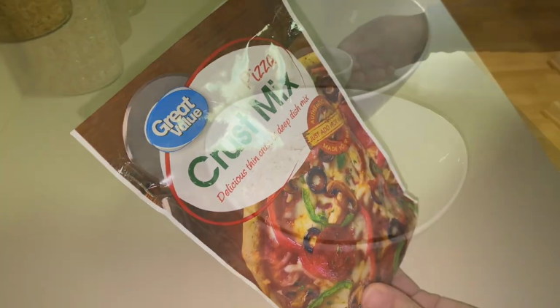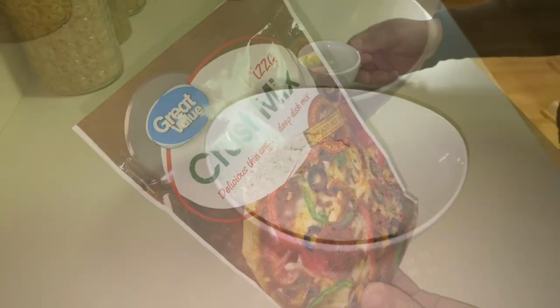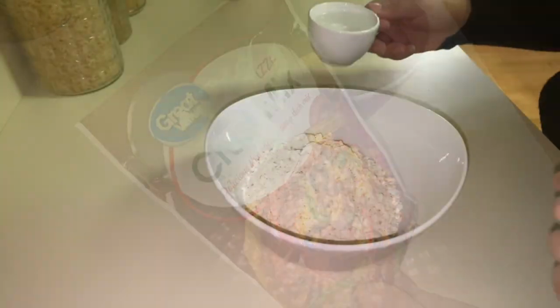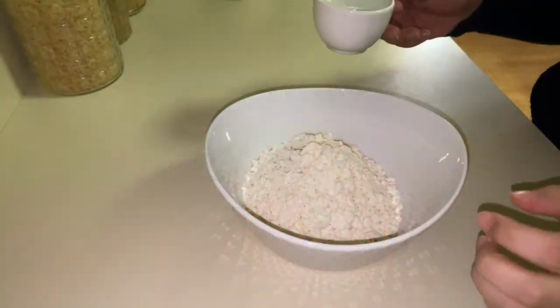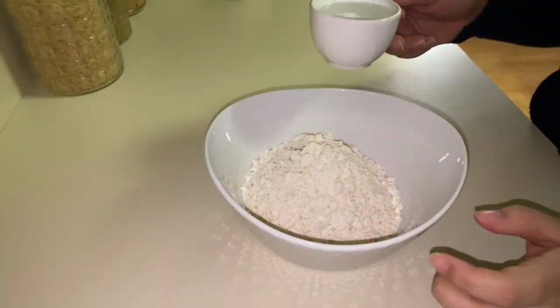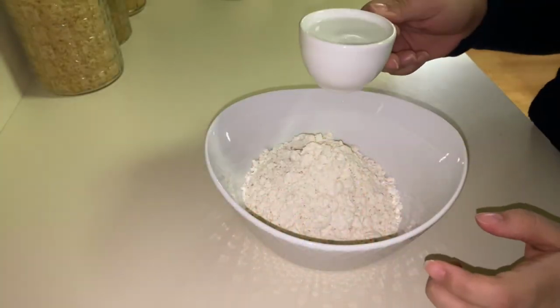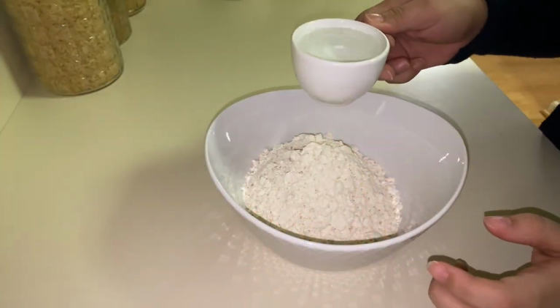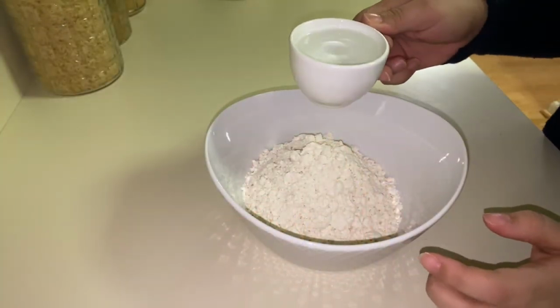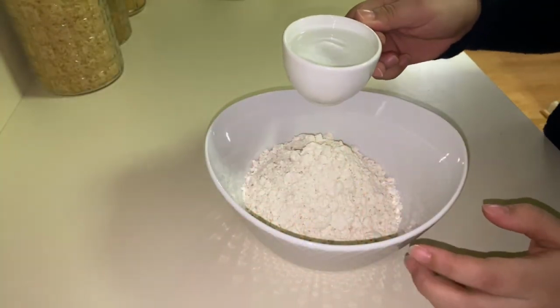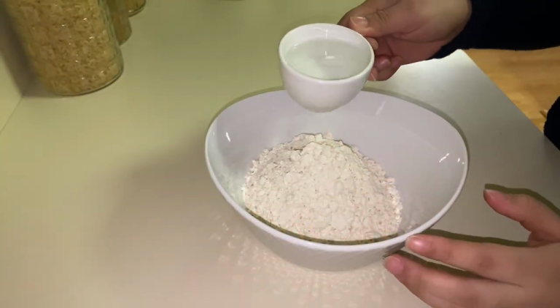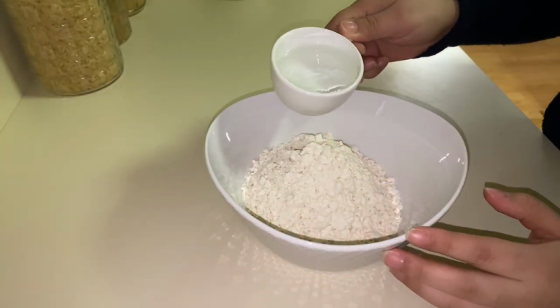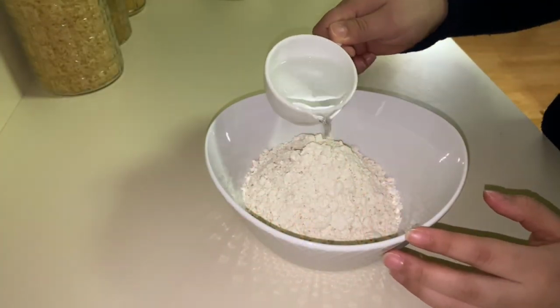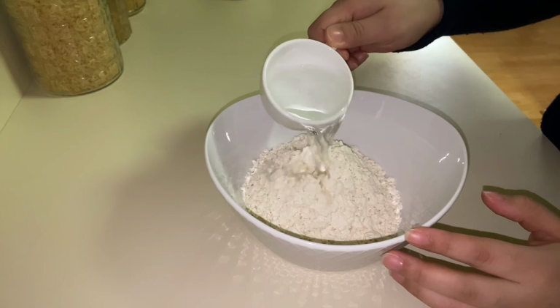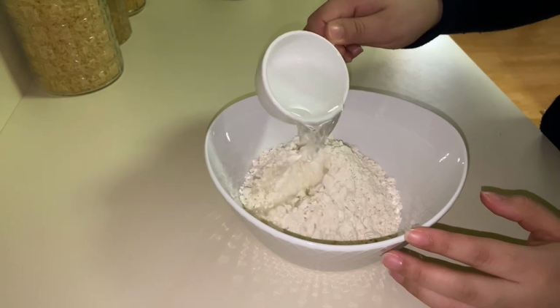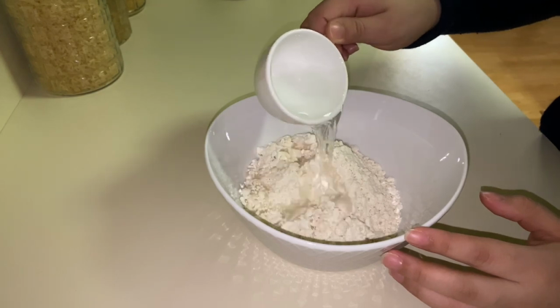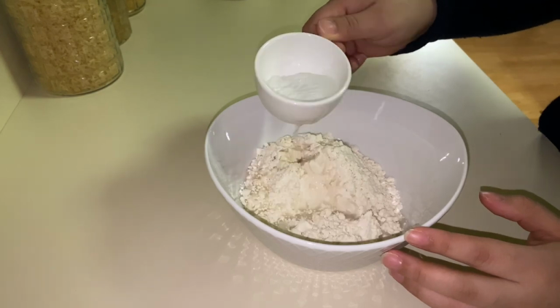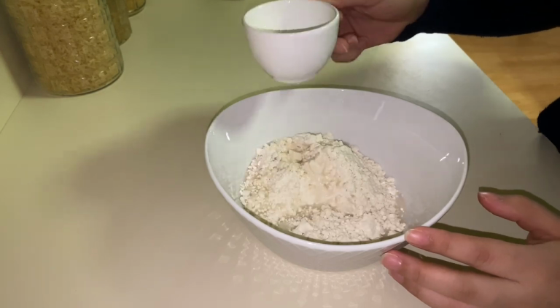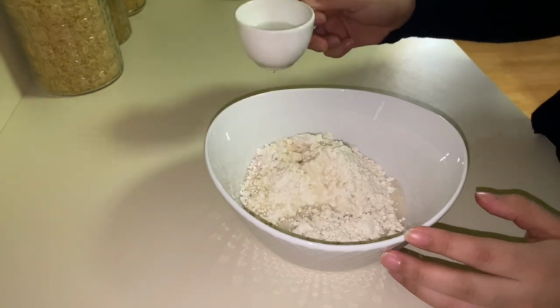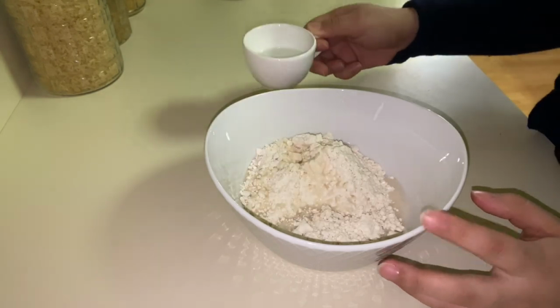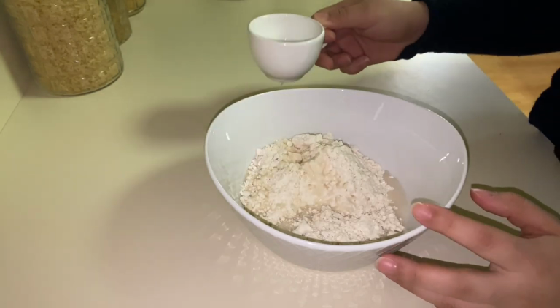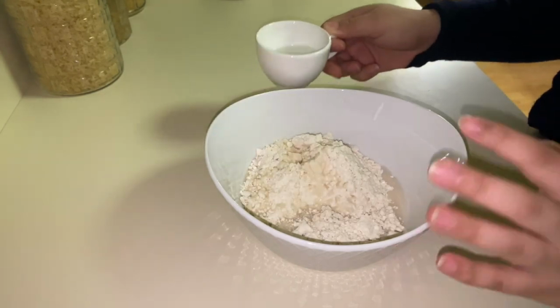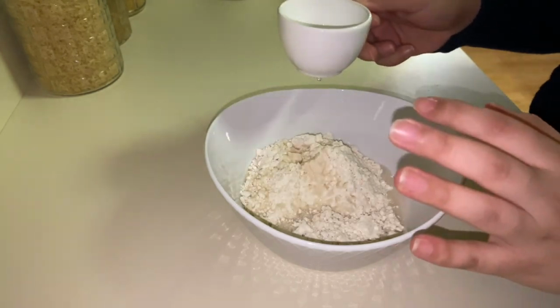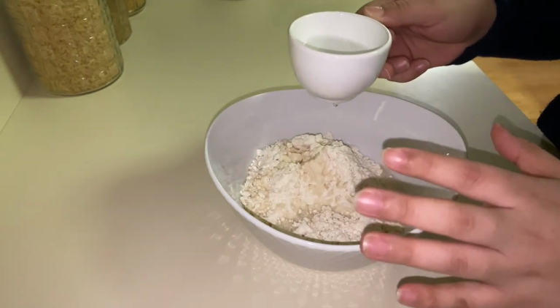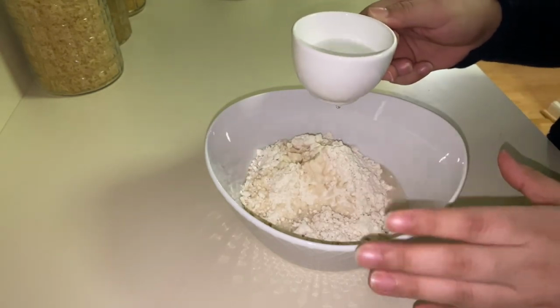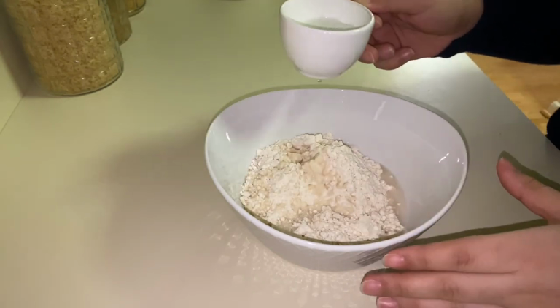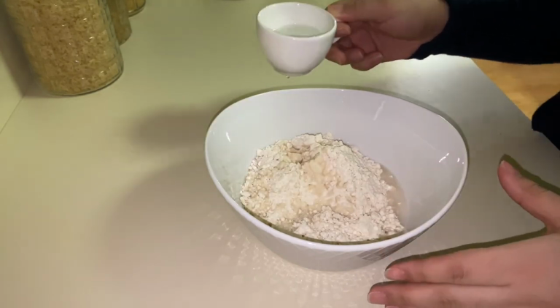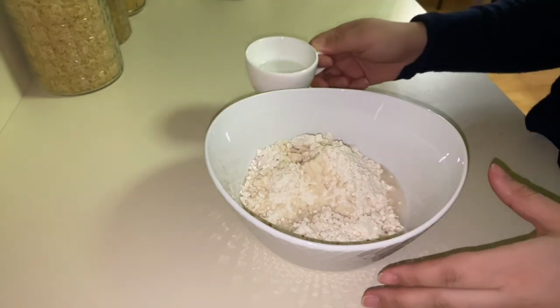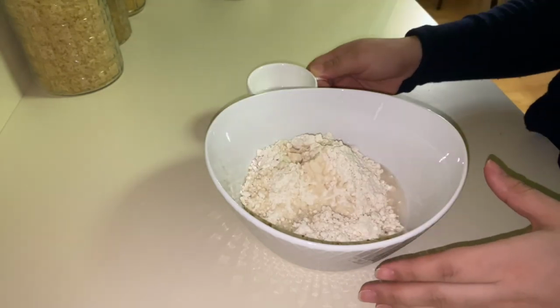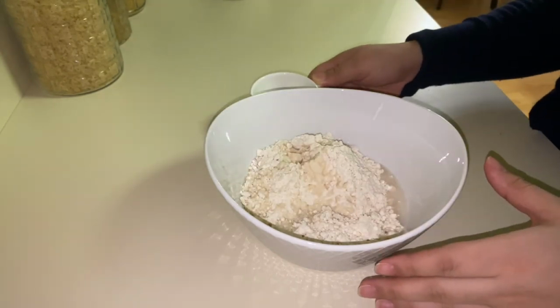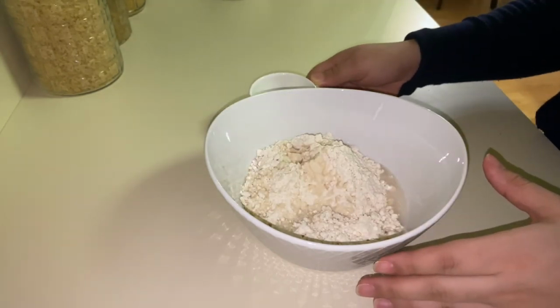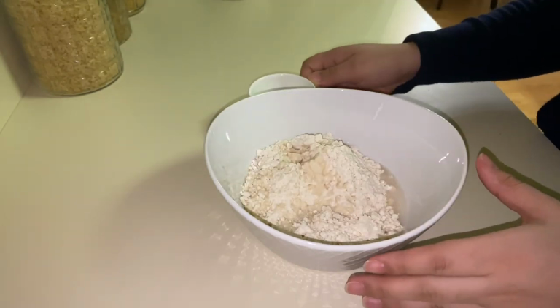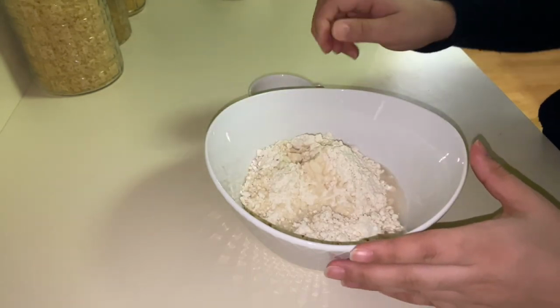So I'm going to mix it now. I'm going to add the water step by step.